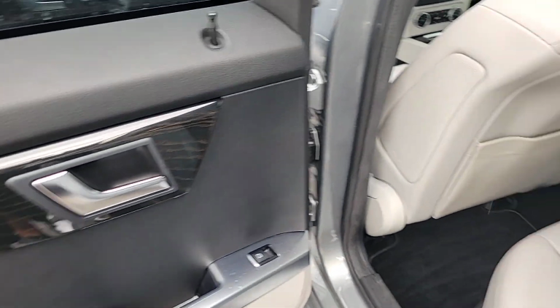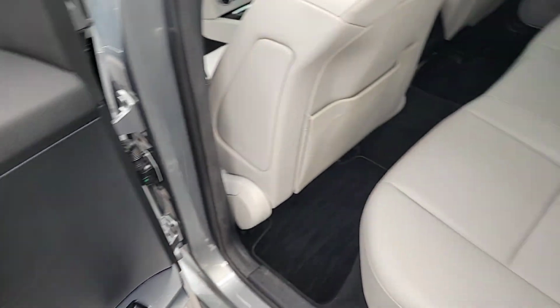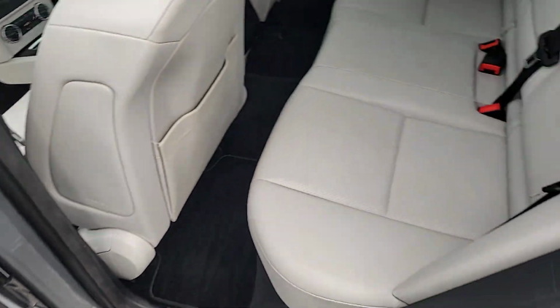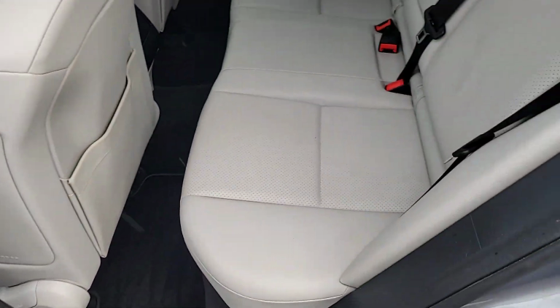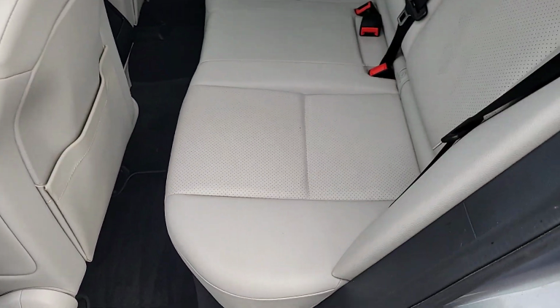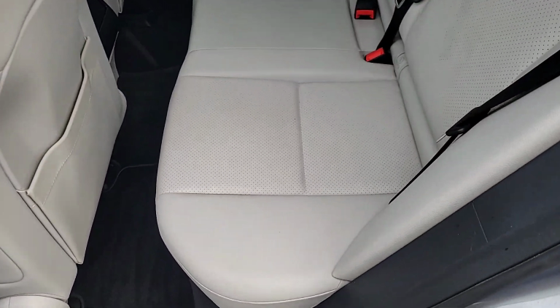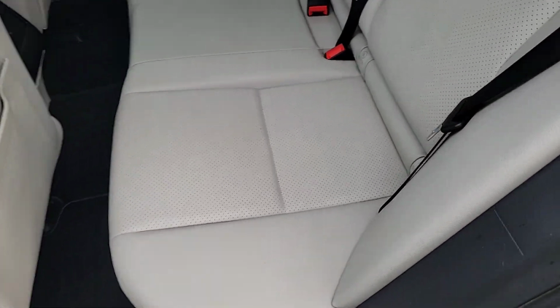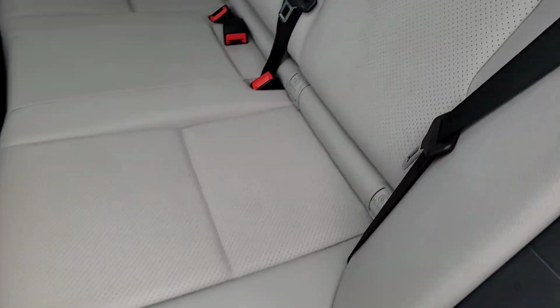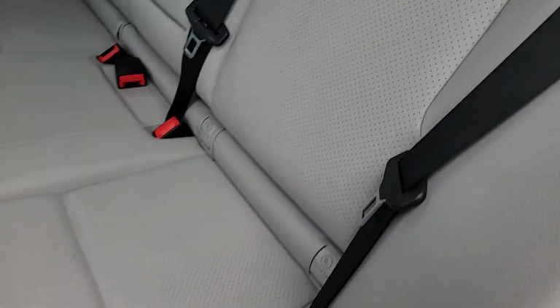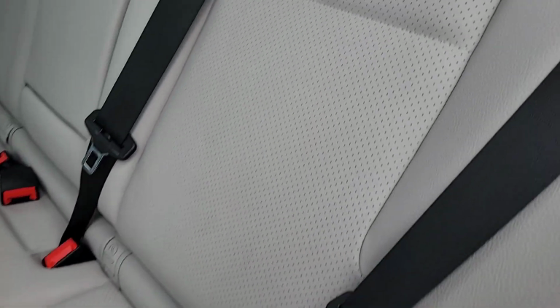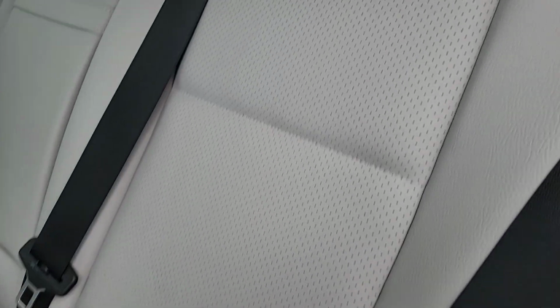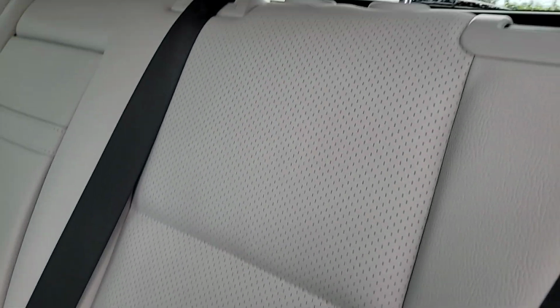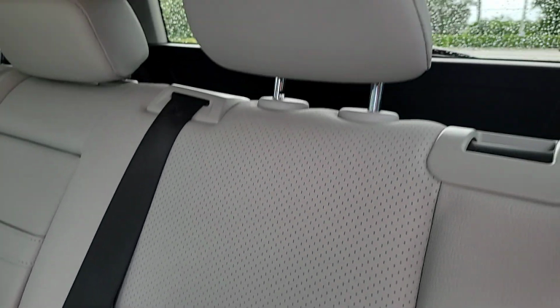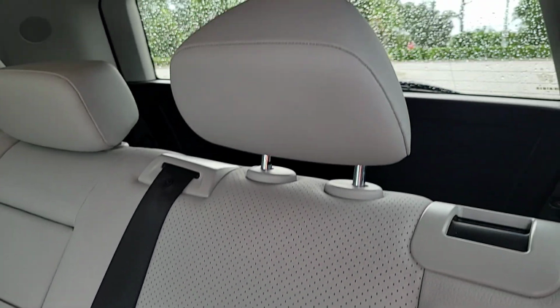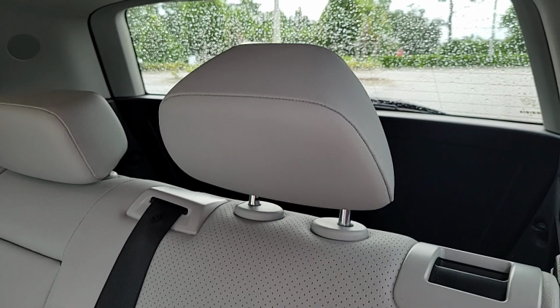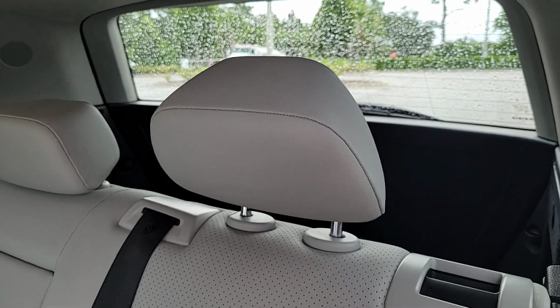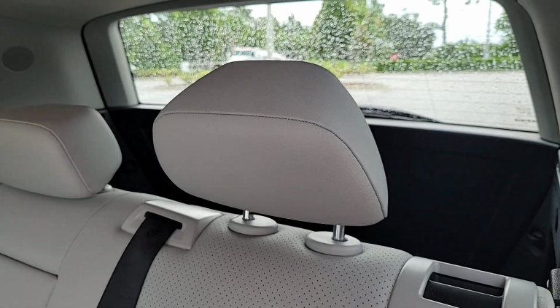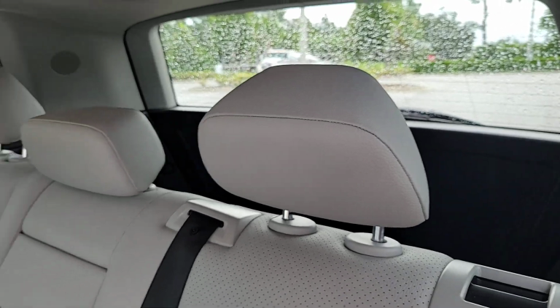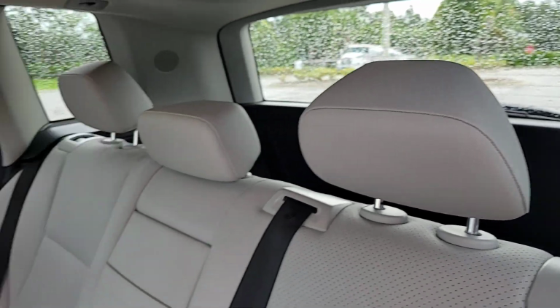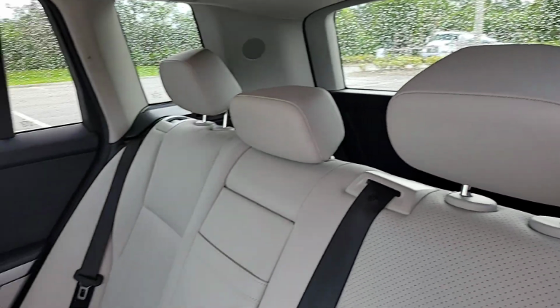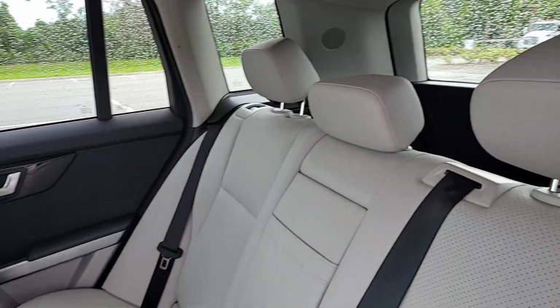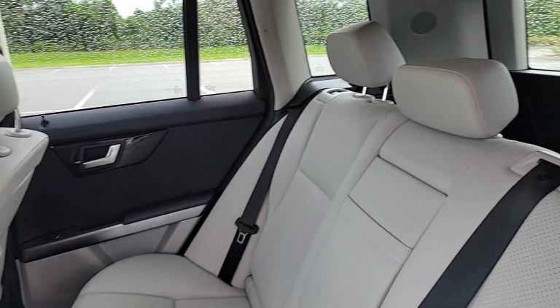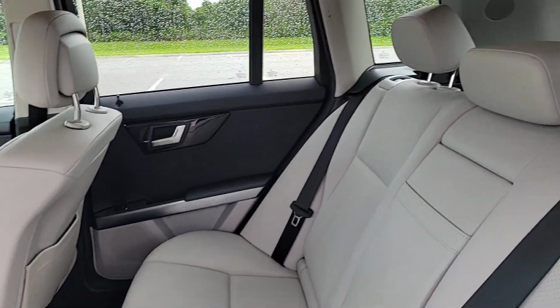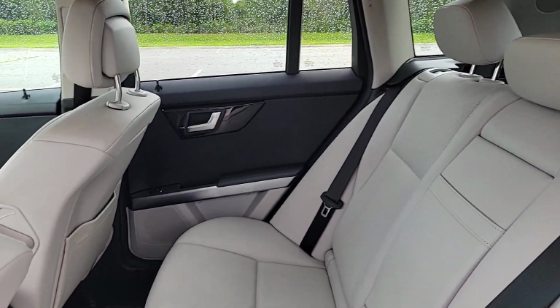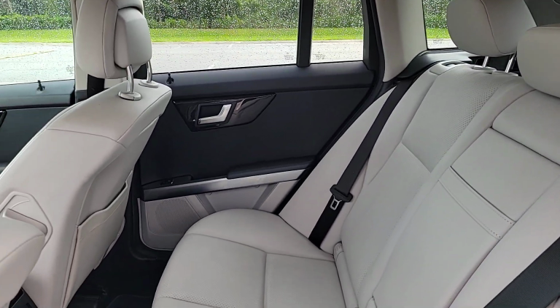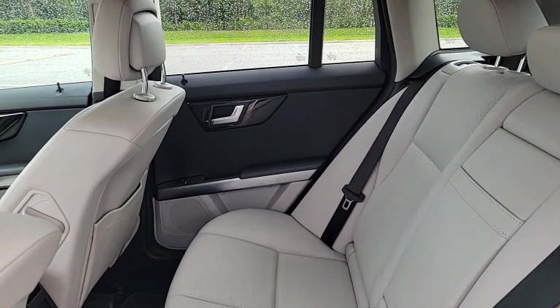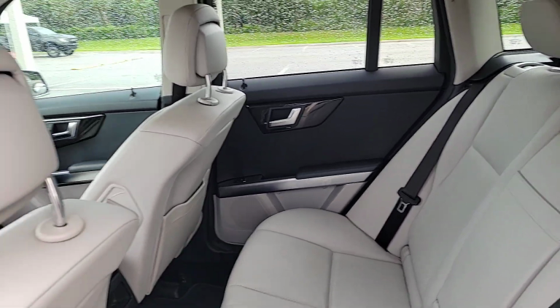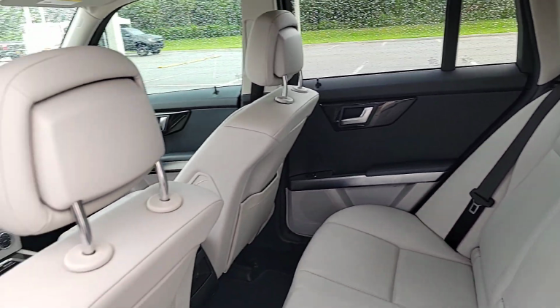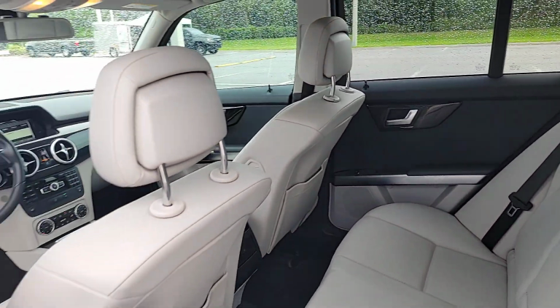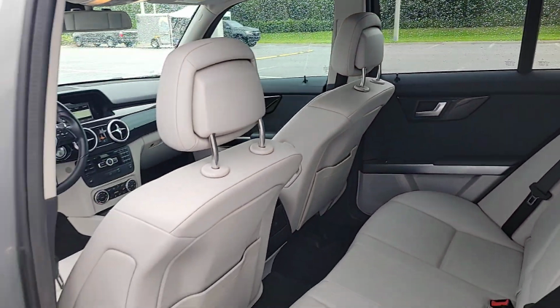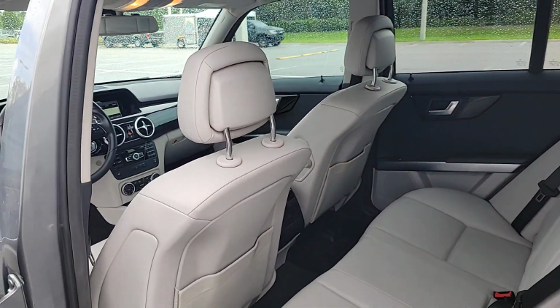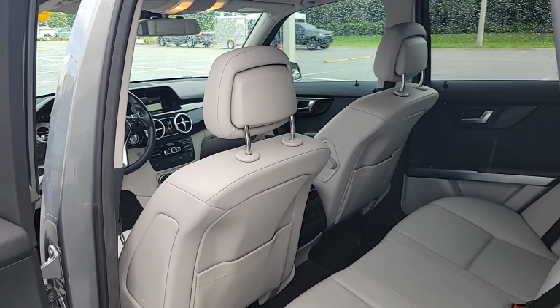Agility meets artful luxury in this premium GLK Class. See for yourself when you take it out for a test drive. Our professional staff looks forward to giving you excellent service.